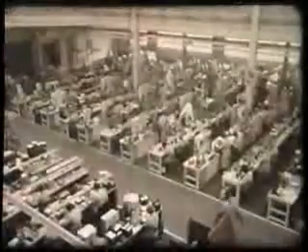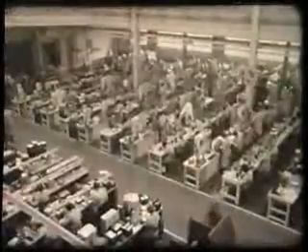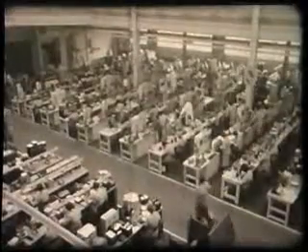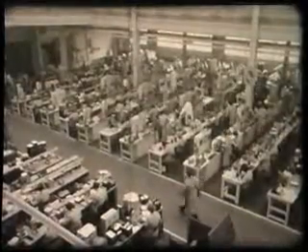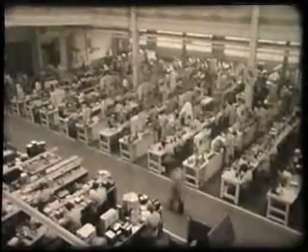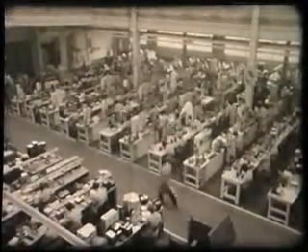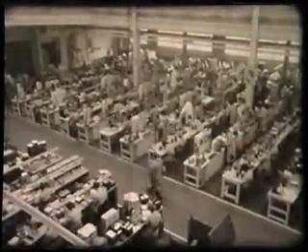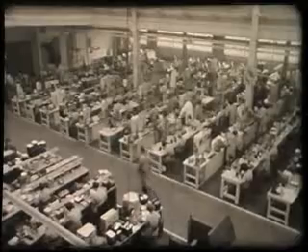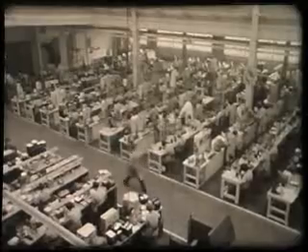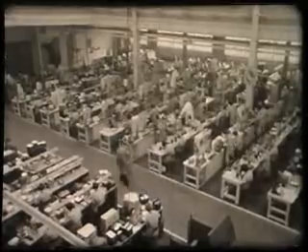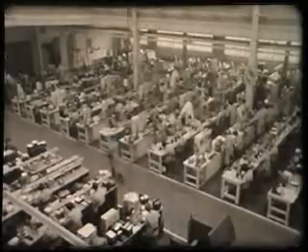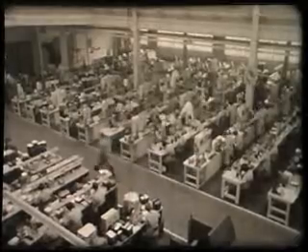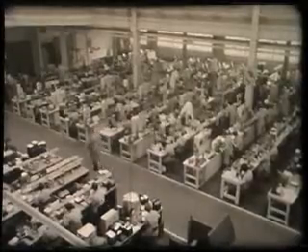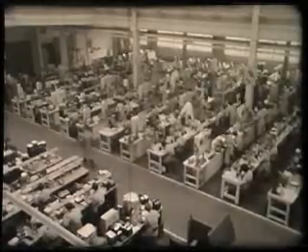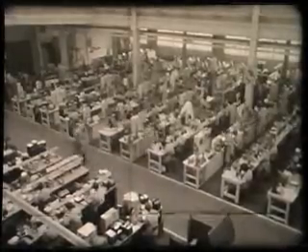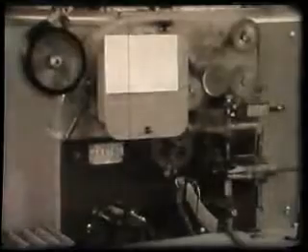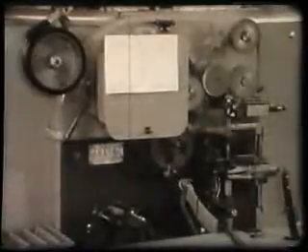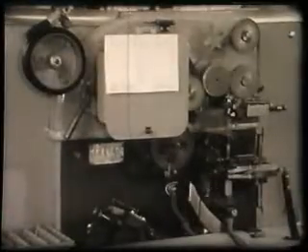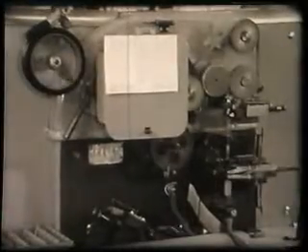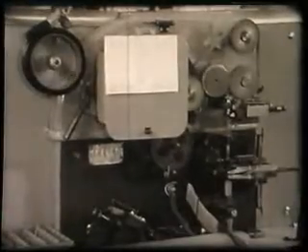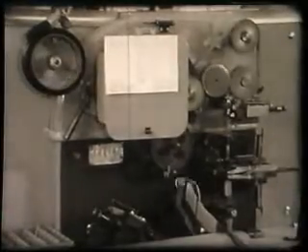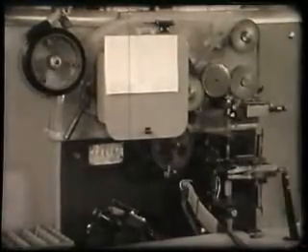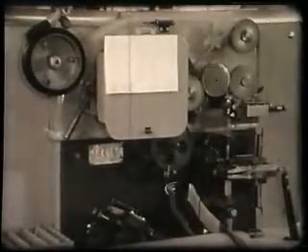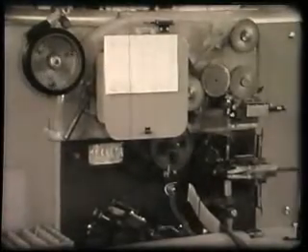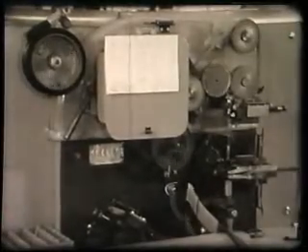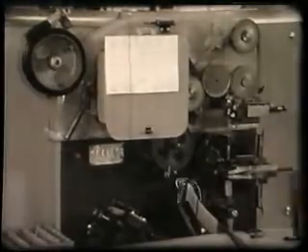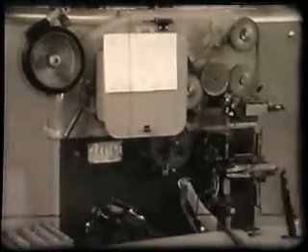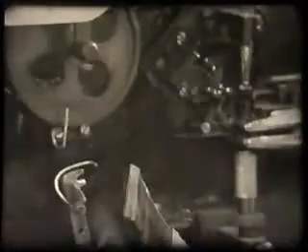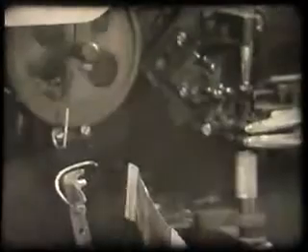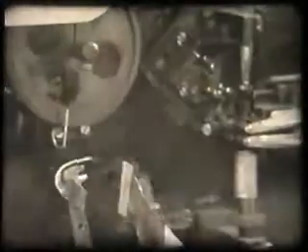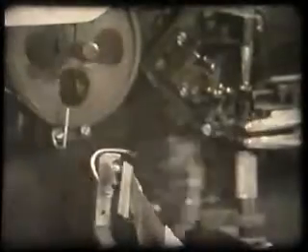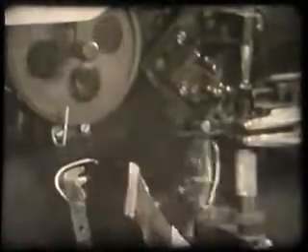Heaters are made from spiralized tungsten wire wrapped around a molybdenum core and wound onto spools. Here is the heater department, in which the spools are placed directly onto this machine, which automatically cuts the wire to length and bends it to the required shape.